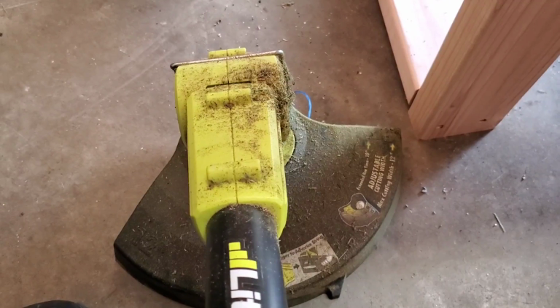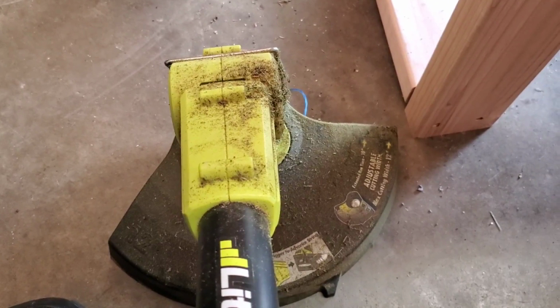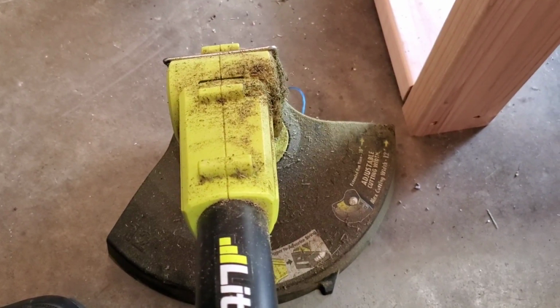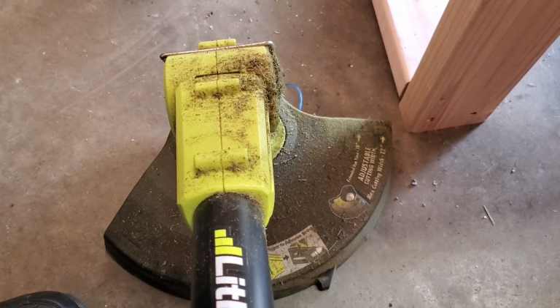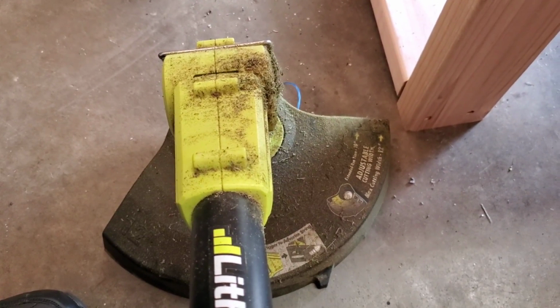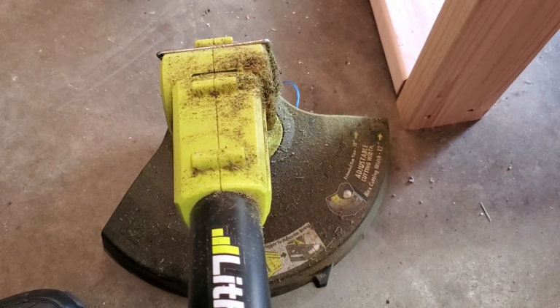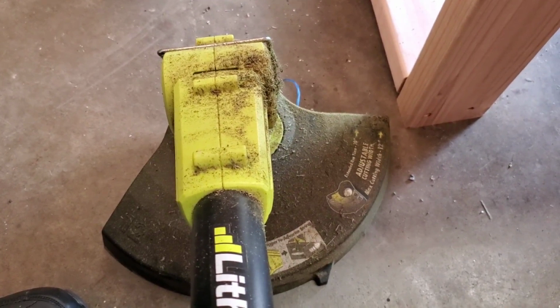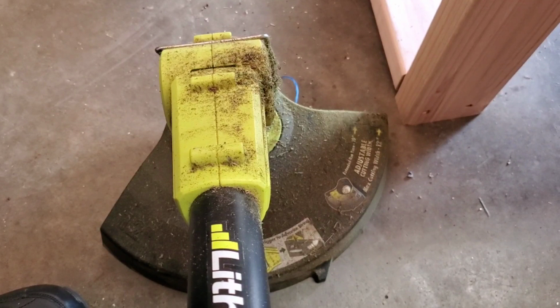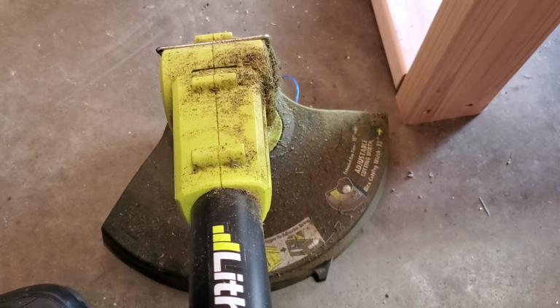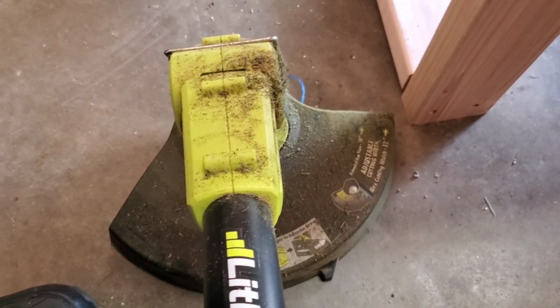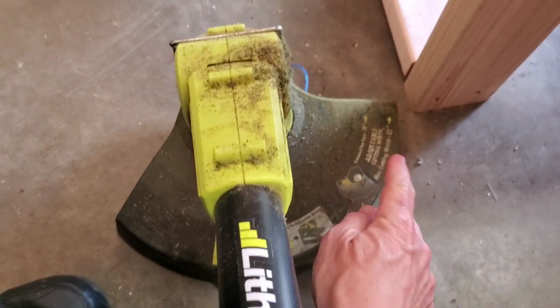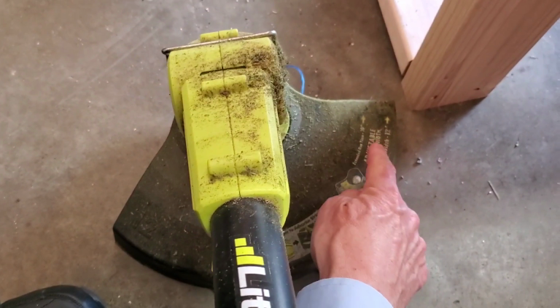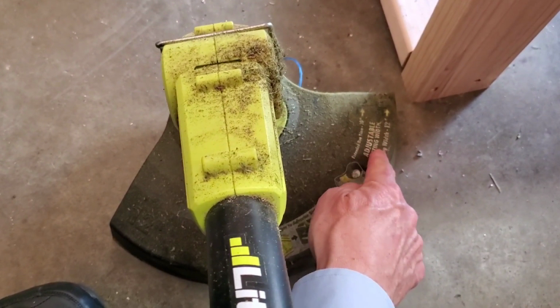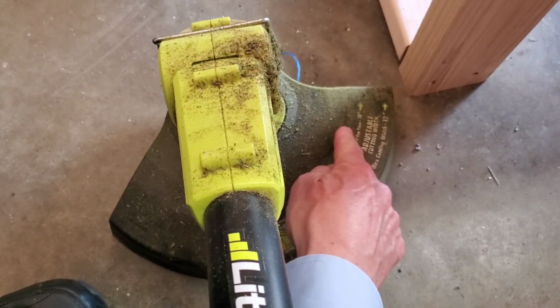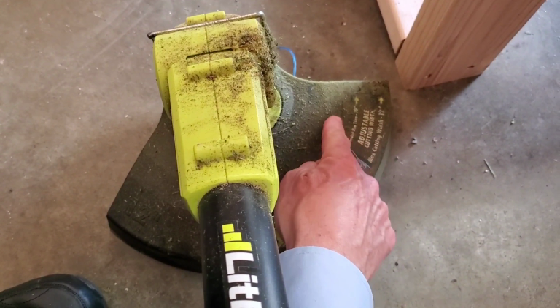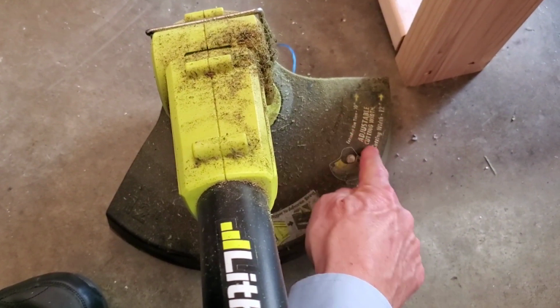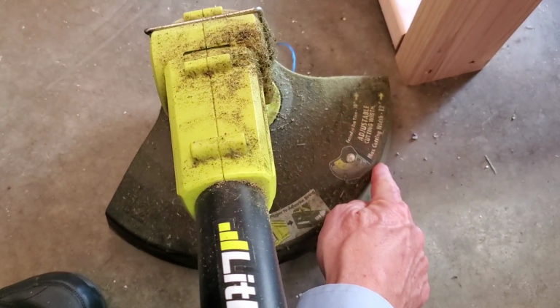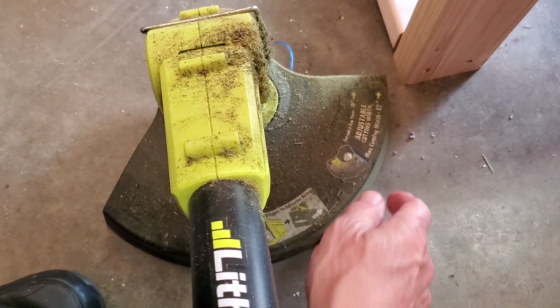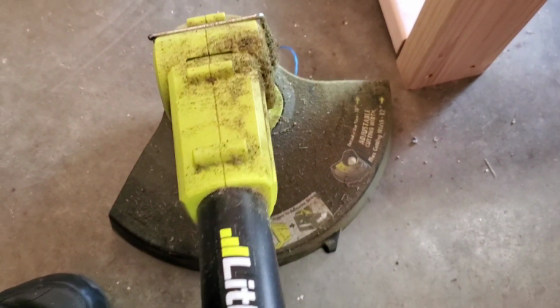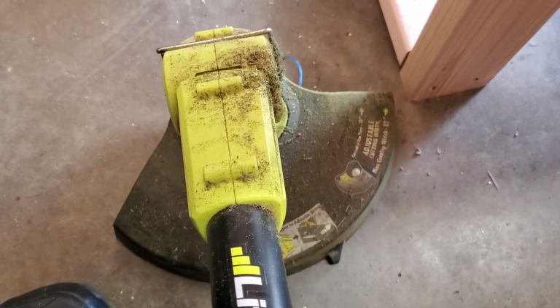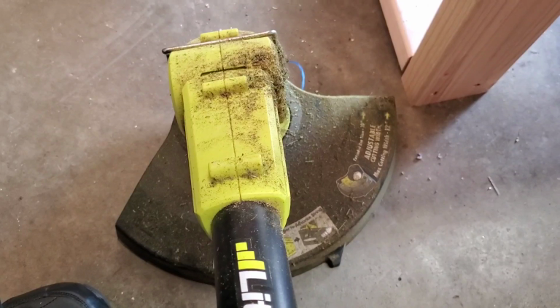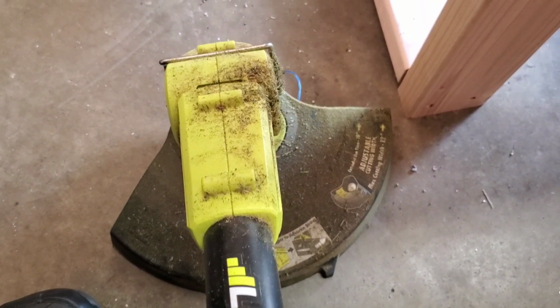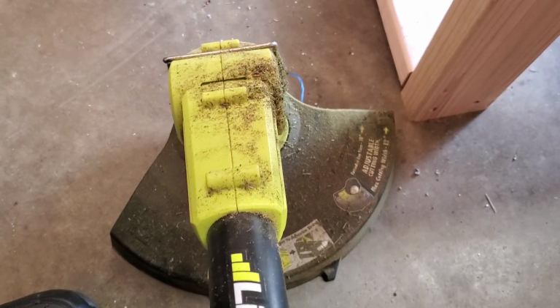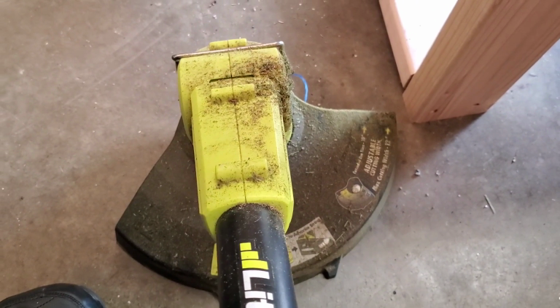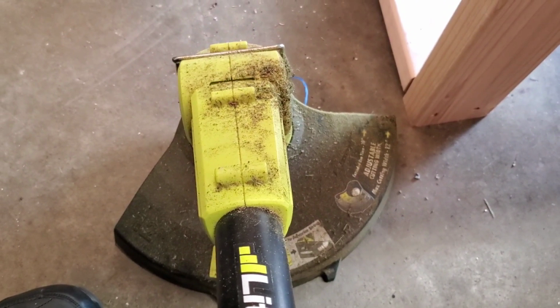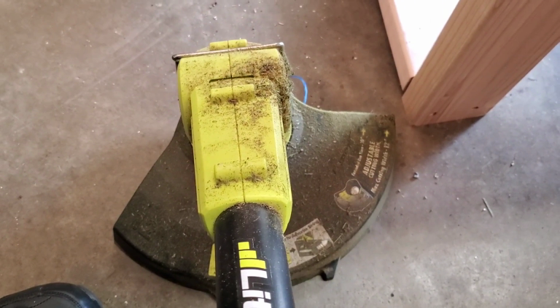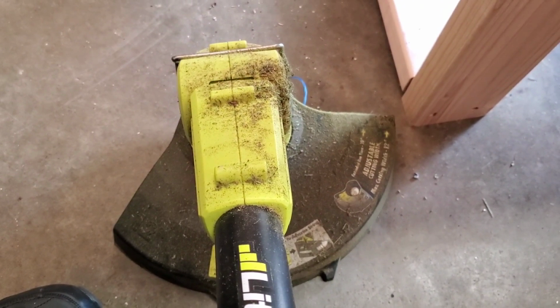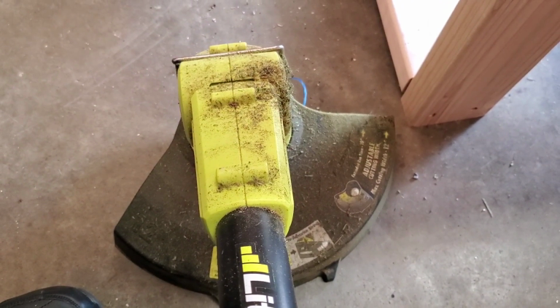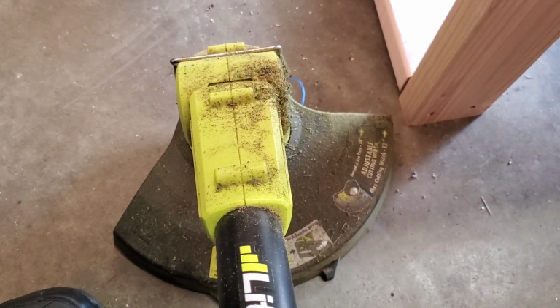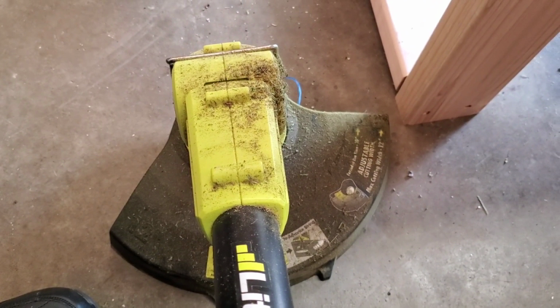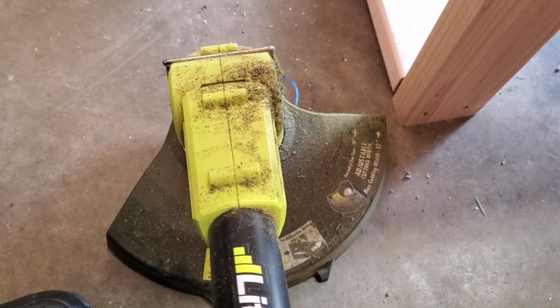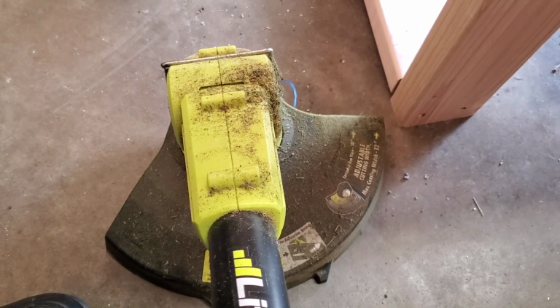I don't like that the right hand side of the guard sticks so far forward — it really ought to be back about here somewhere. With the guard sticking that far forward, it gets hung up when I'm using it right handed. I'll show you.